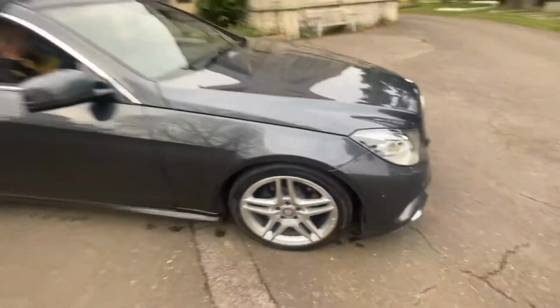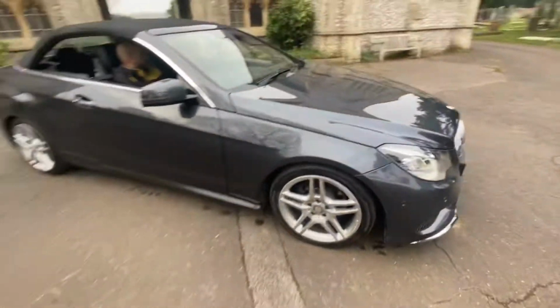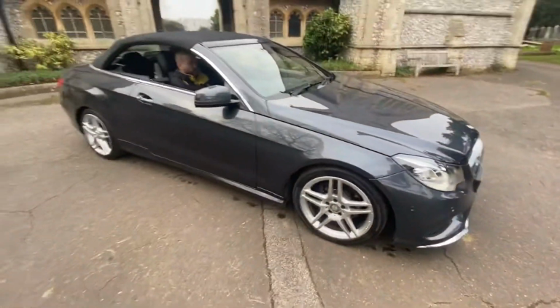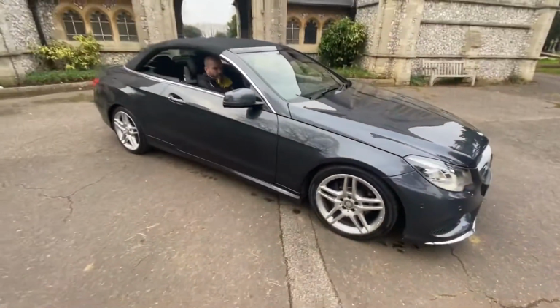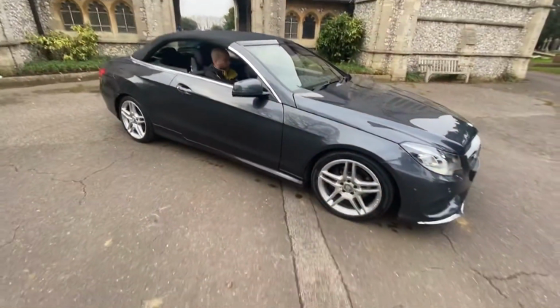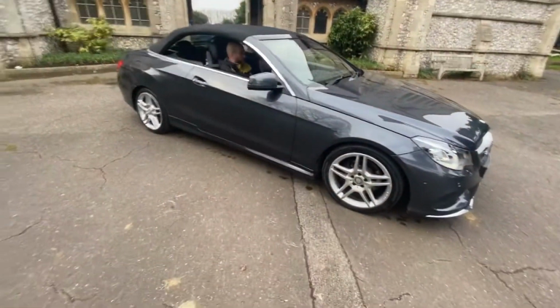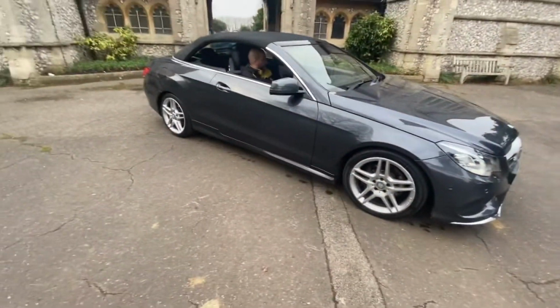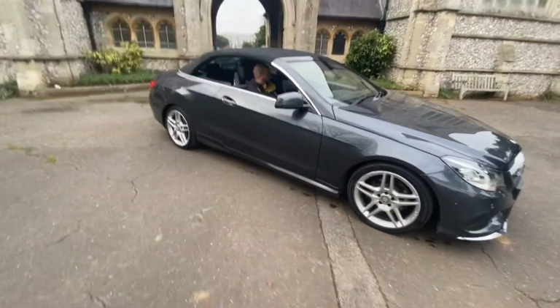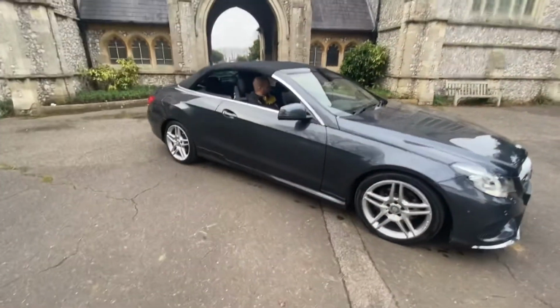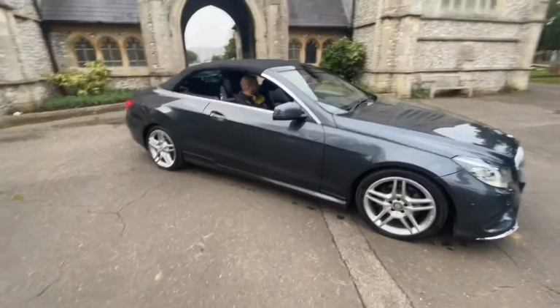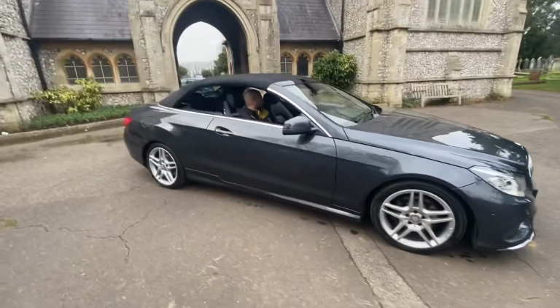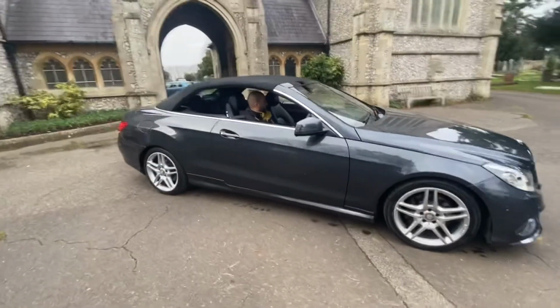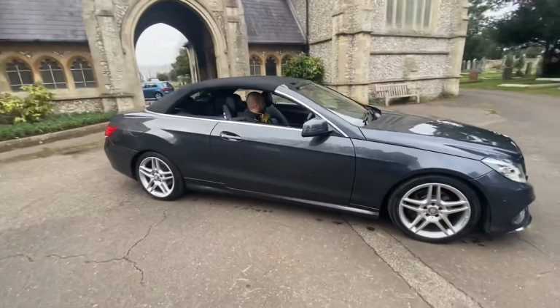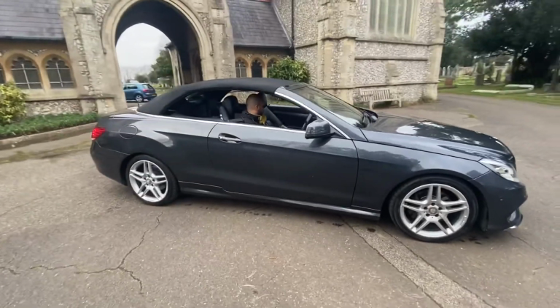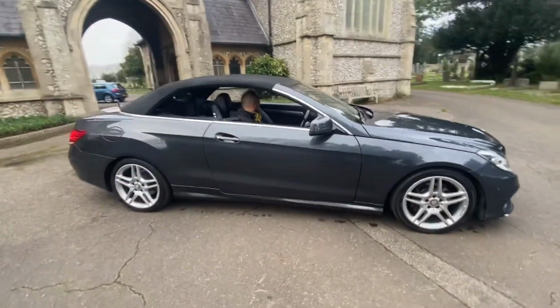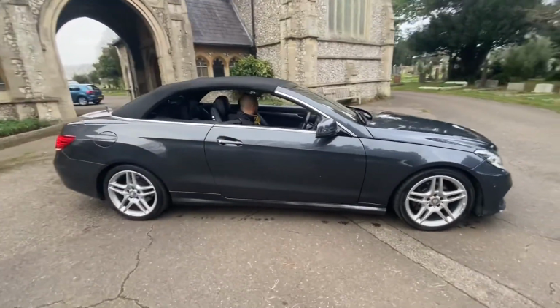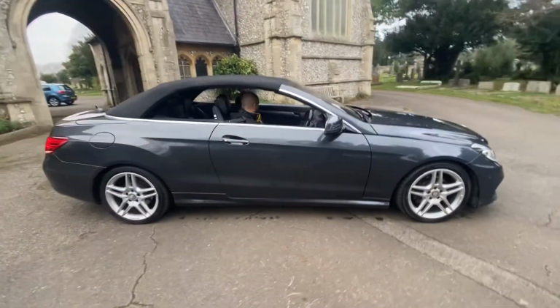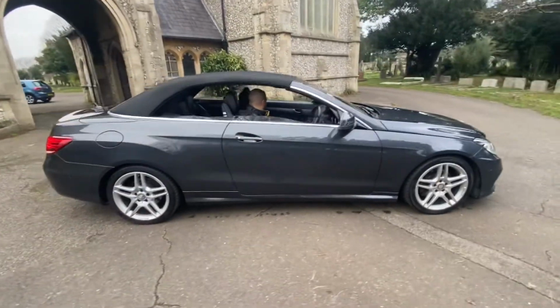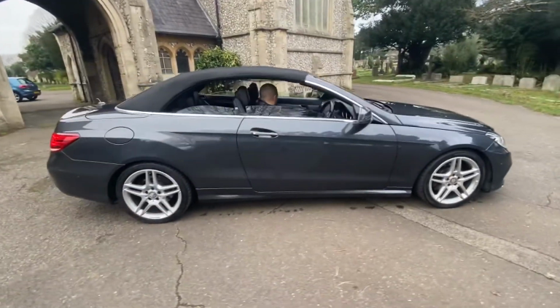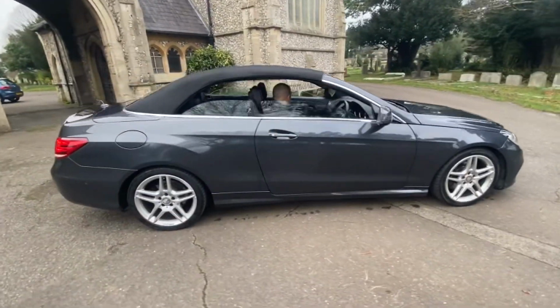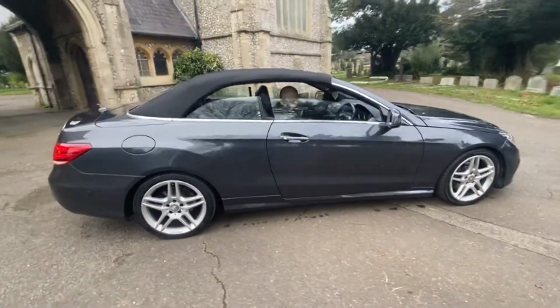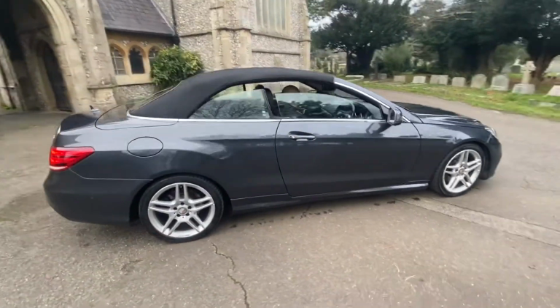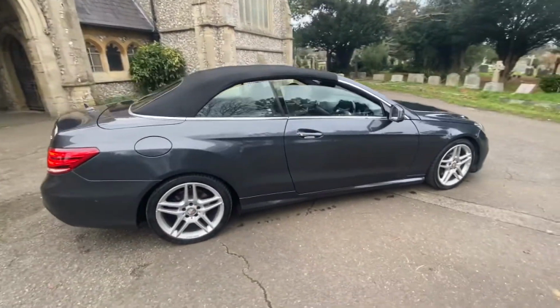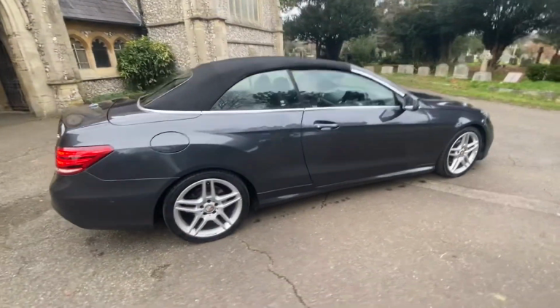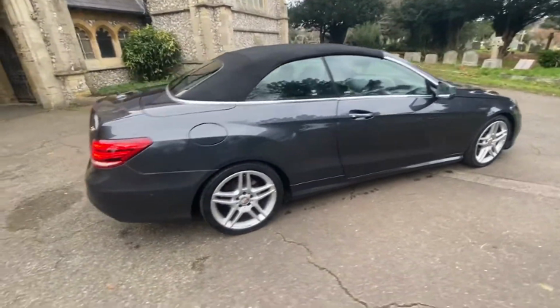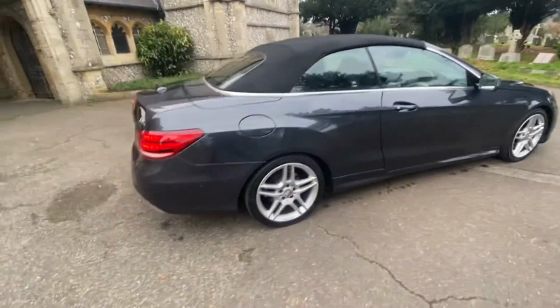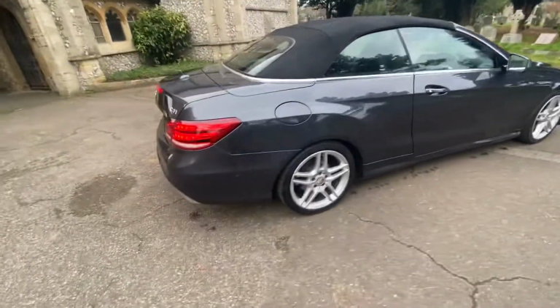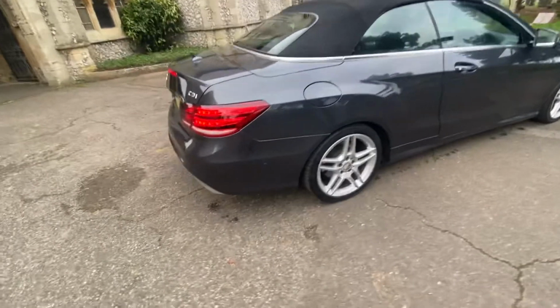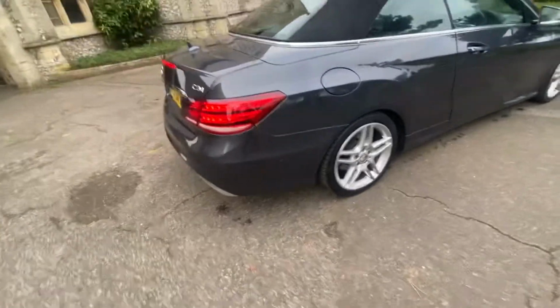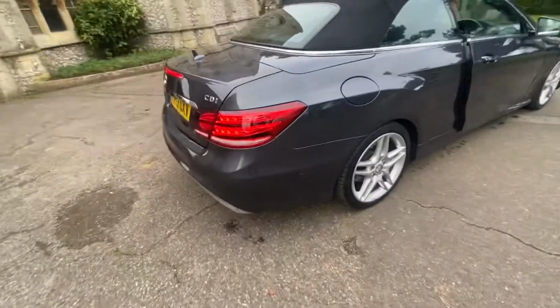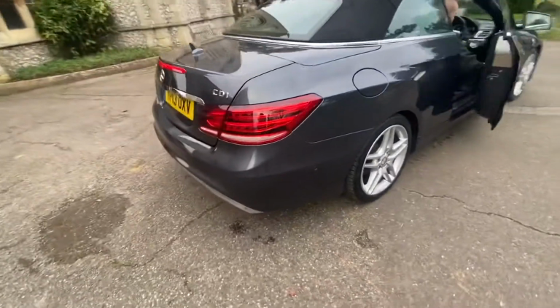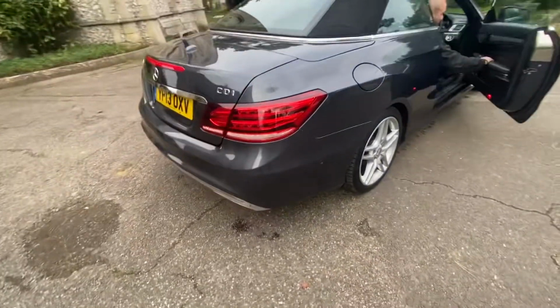The car has done 107,000 miles or just over. It's an automatic. It's got reverse sensors at the back.